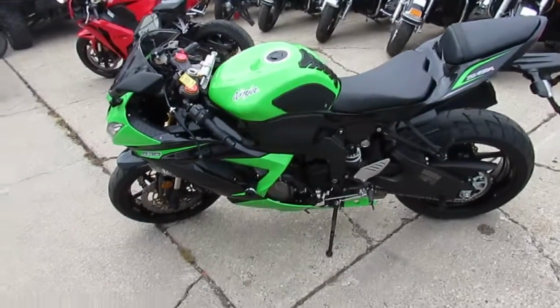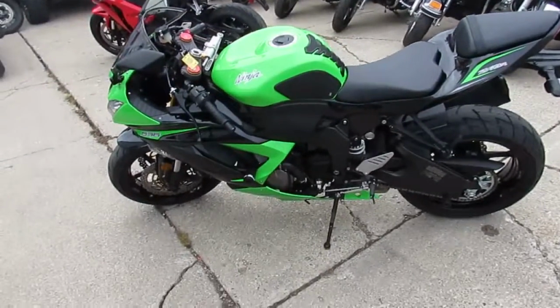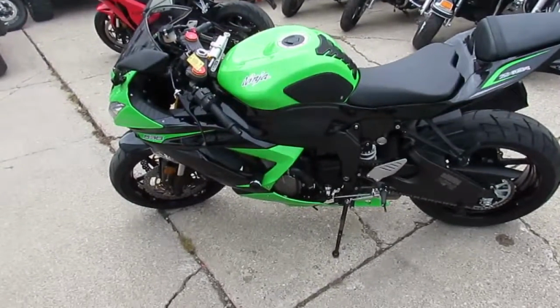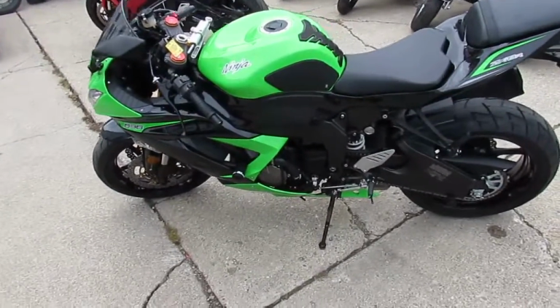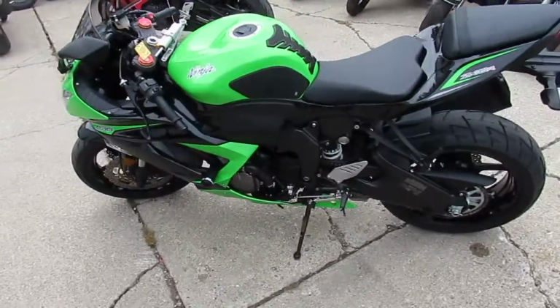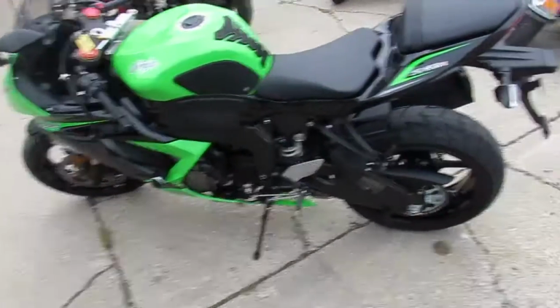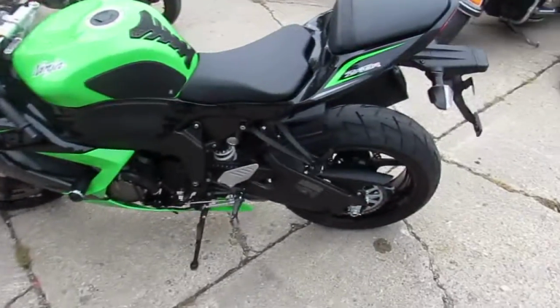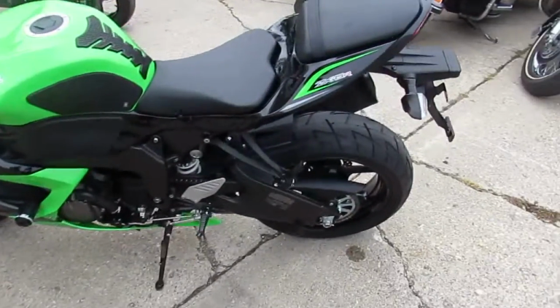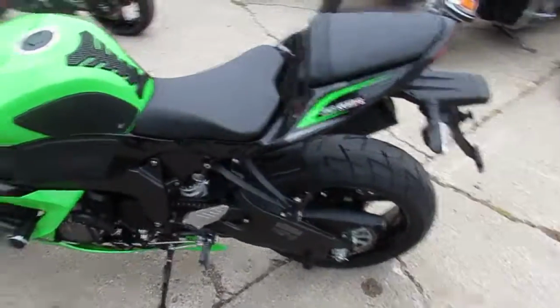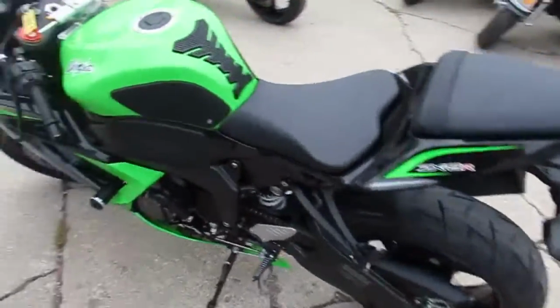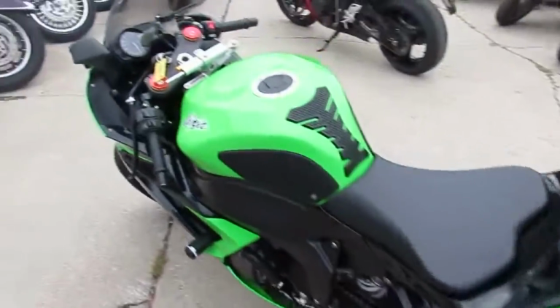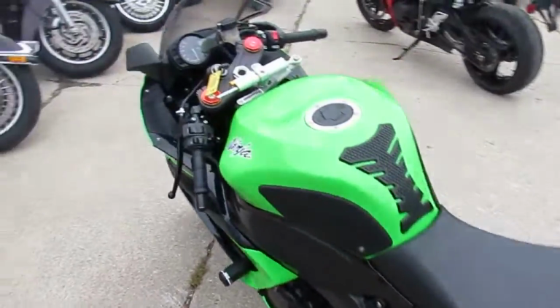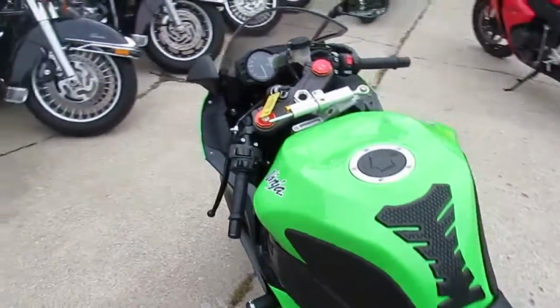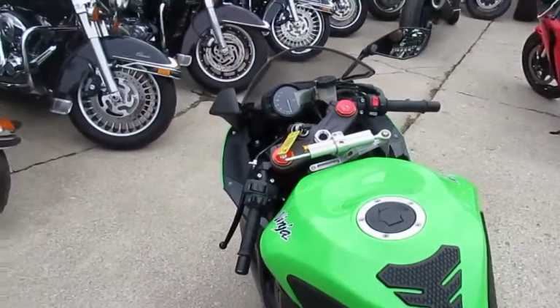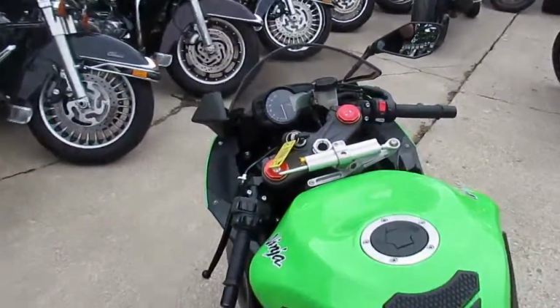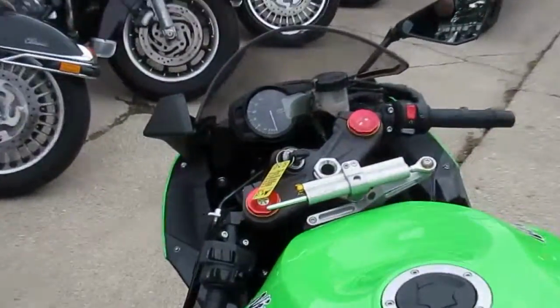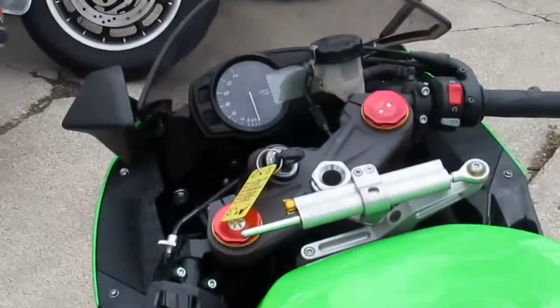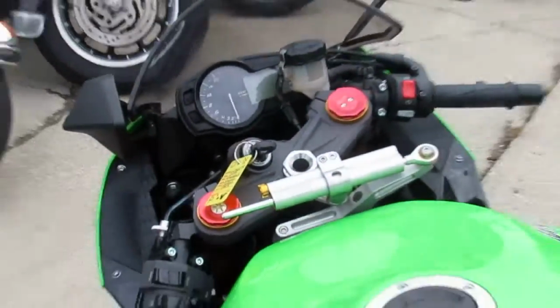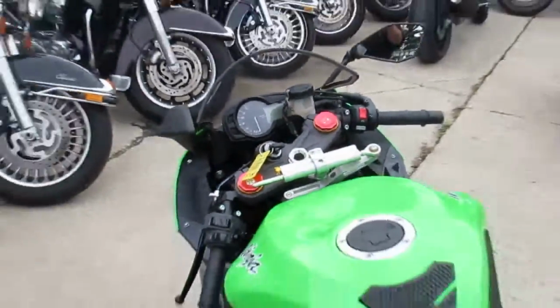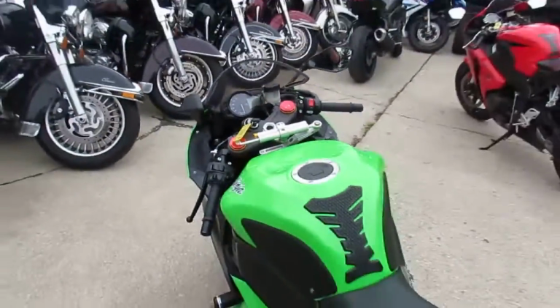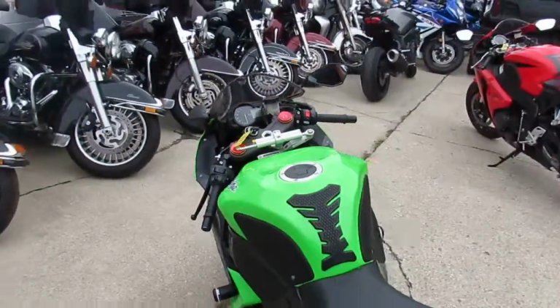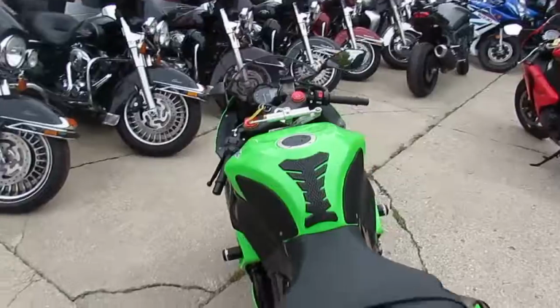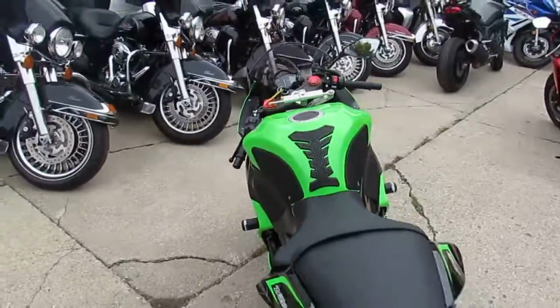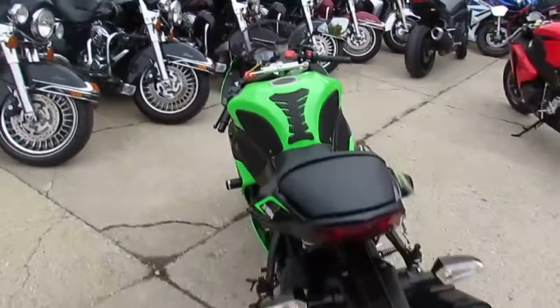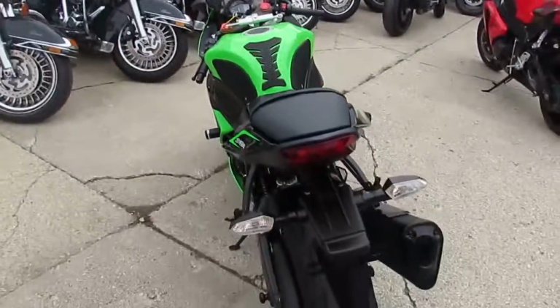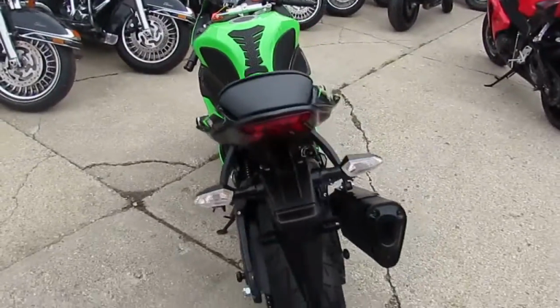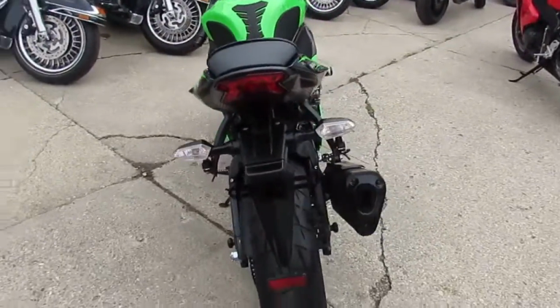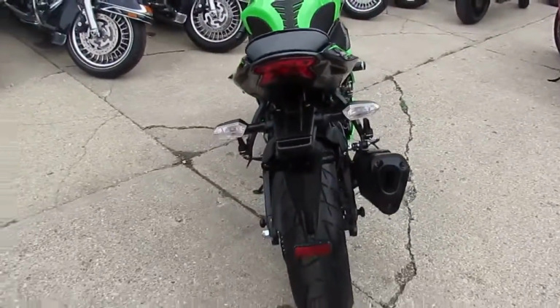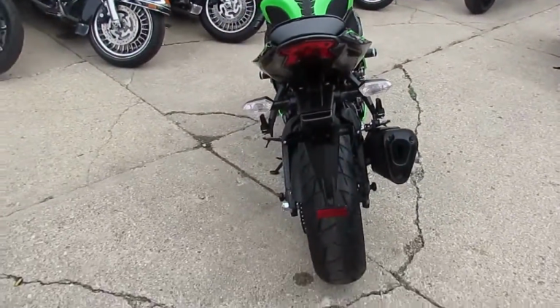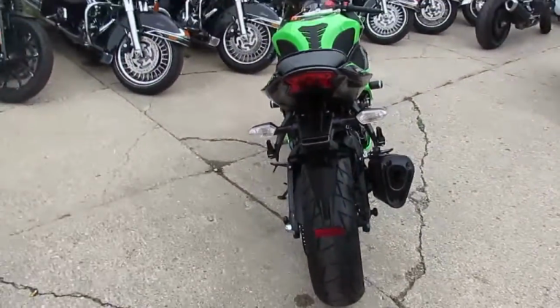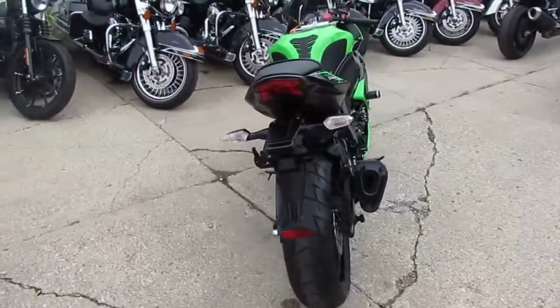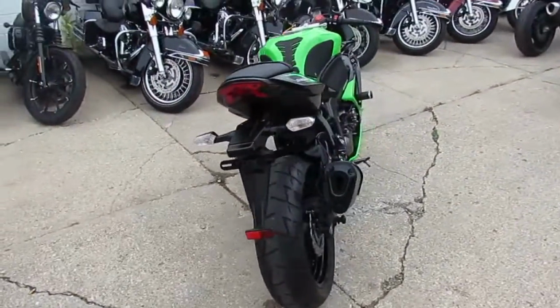Hey guys, it's Approval Powersports doing some videos on our used bikes. It's the end of September, it's still gorgeous out — 70 degrees, a lot of riding season left. Anybody looking for a sport bike, we got them. We got over 80 more used bikes, and we're sitting over 500 used bikes in our showroom.